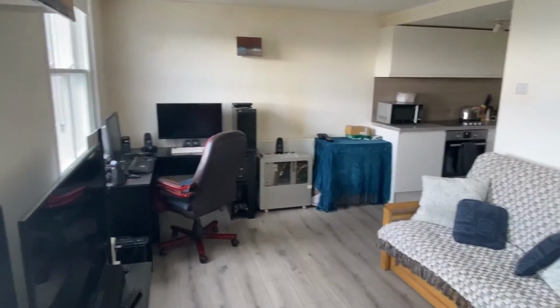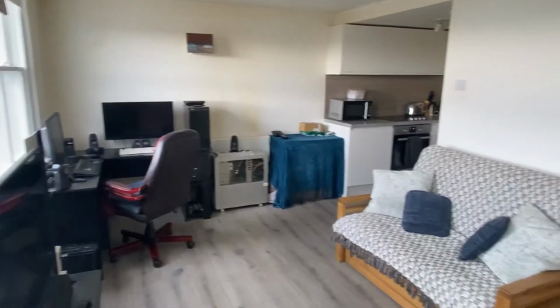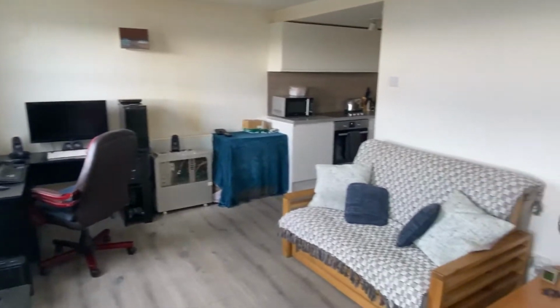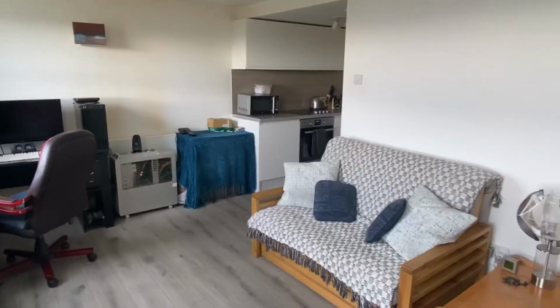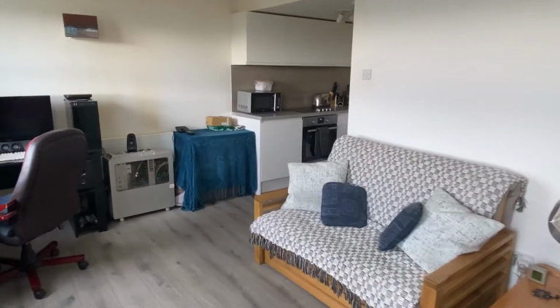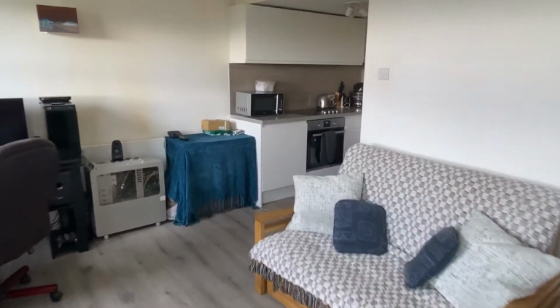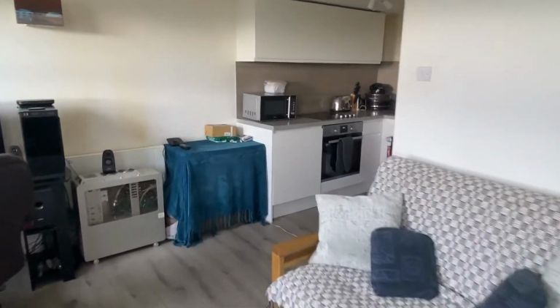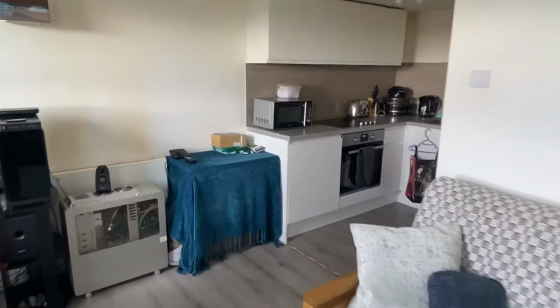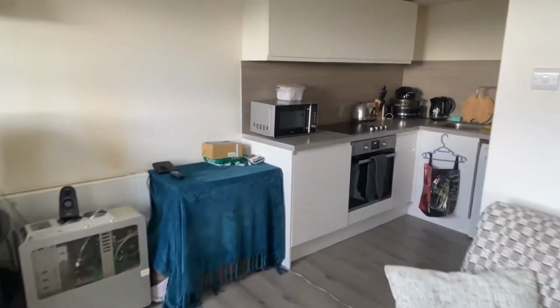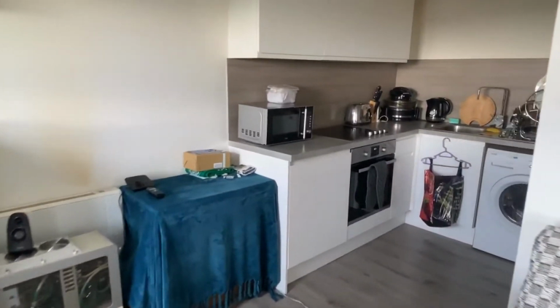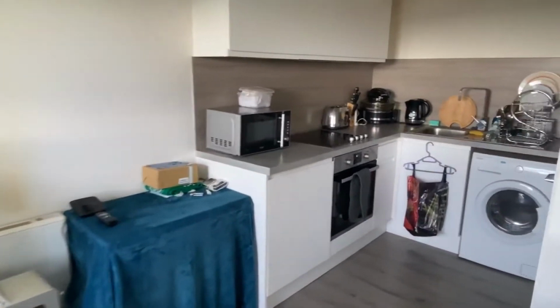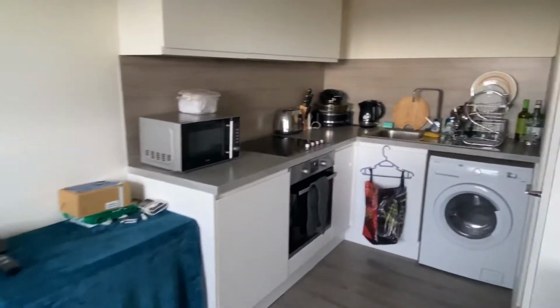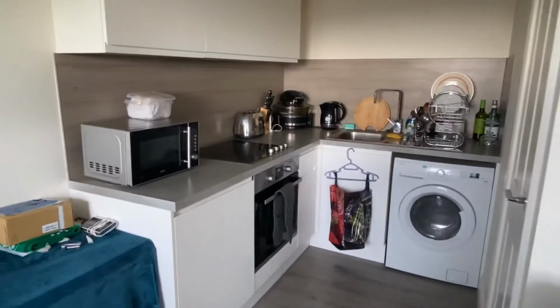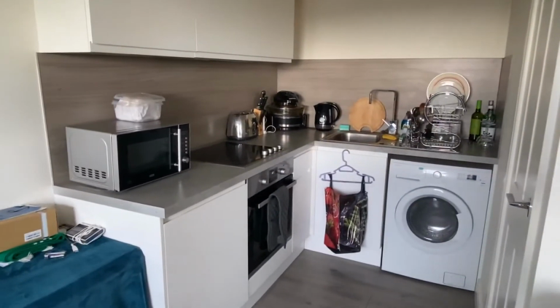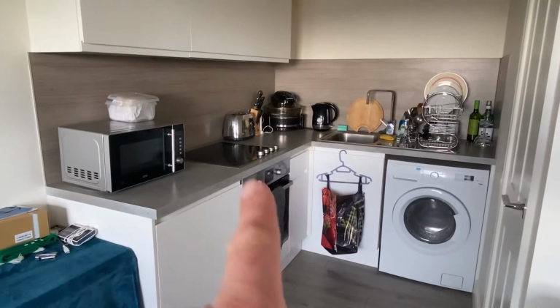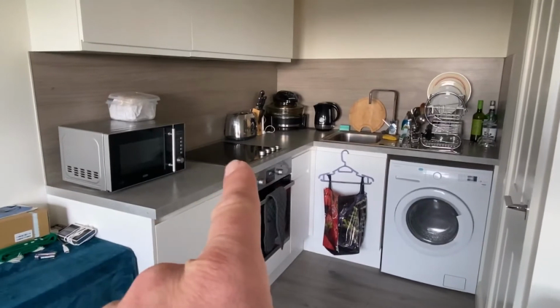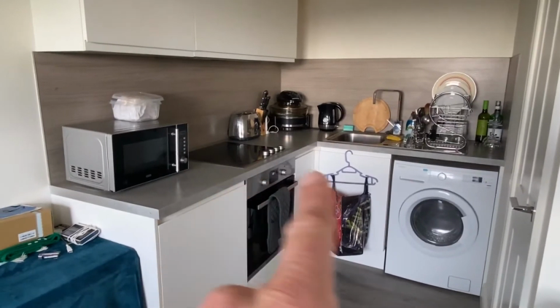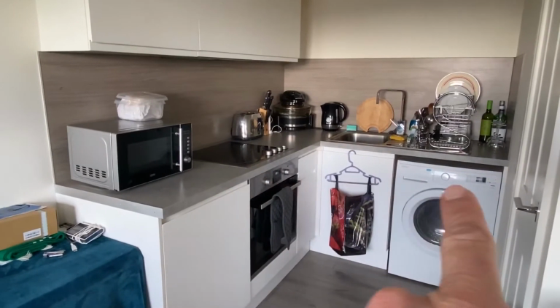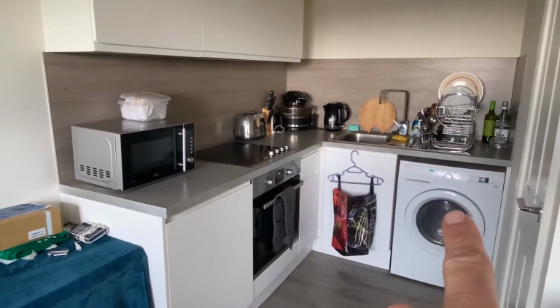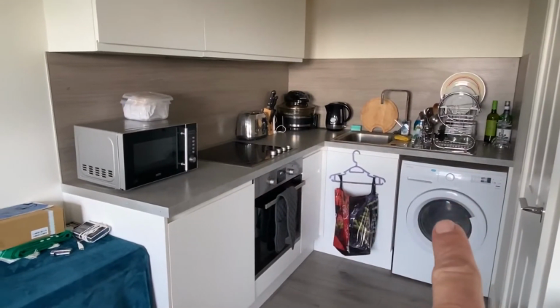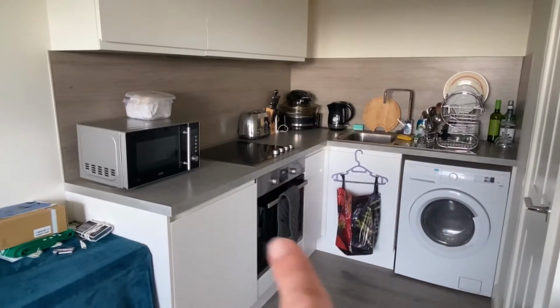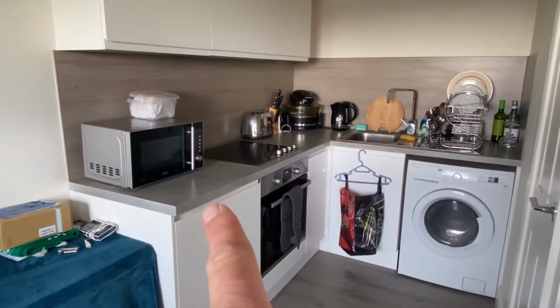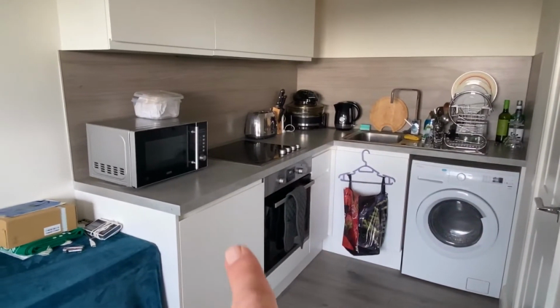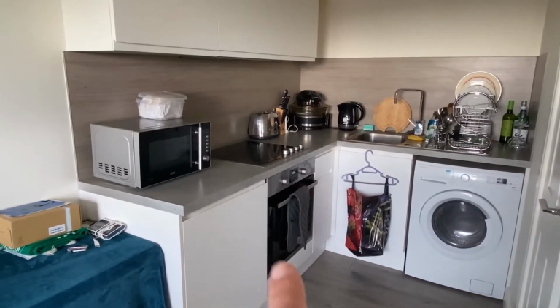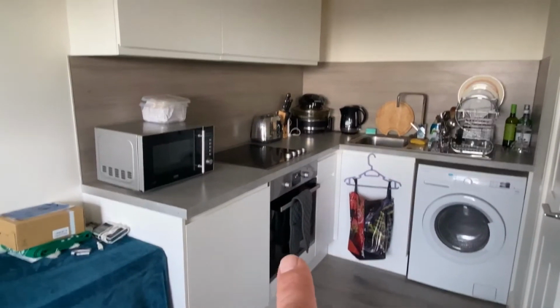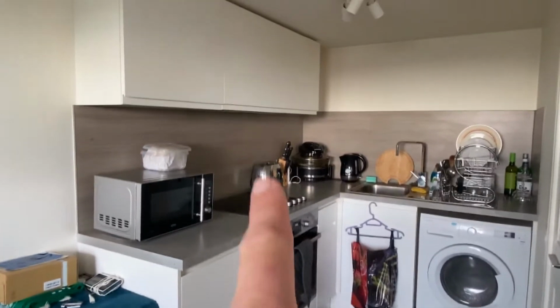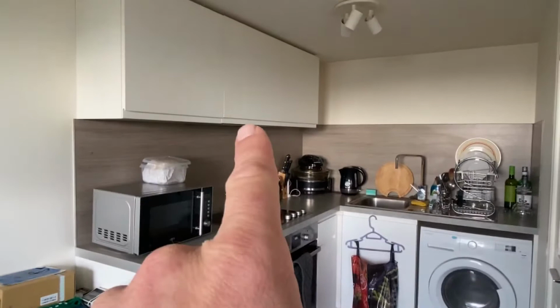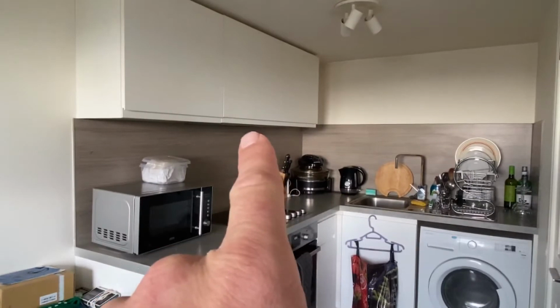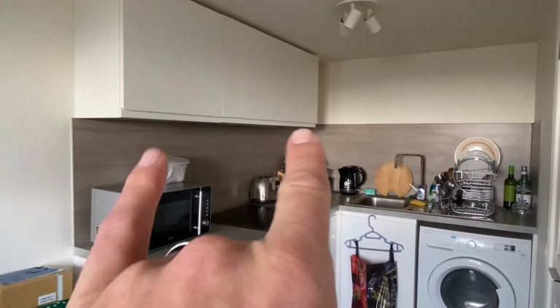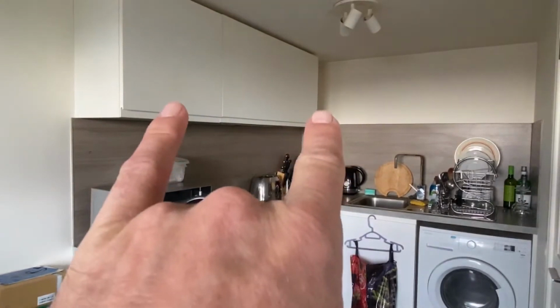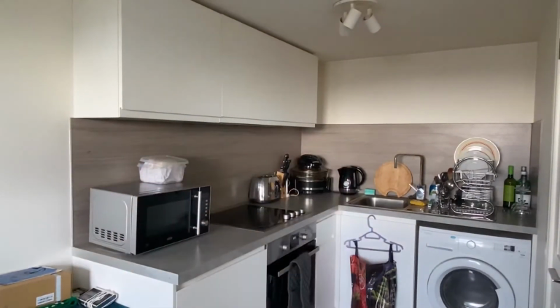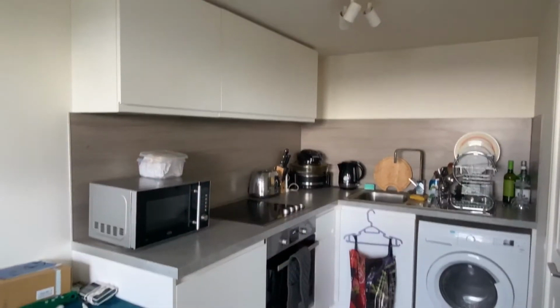Plenty of space for furniture, and then just going over to this corner you've got the kitchen. So it's a halogen hob, washer dryer, fridge with an icebox just here, extractor fan there, and then the rest is all storage.